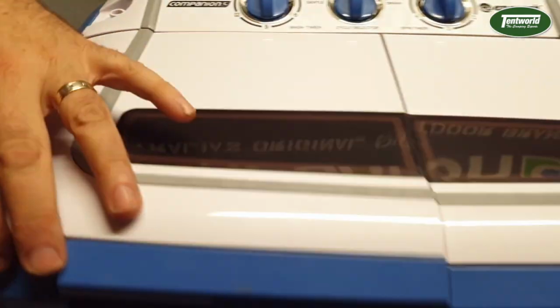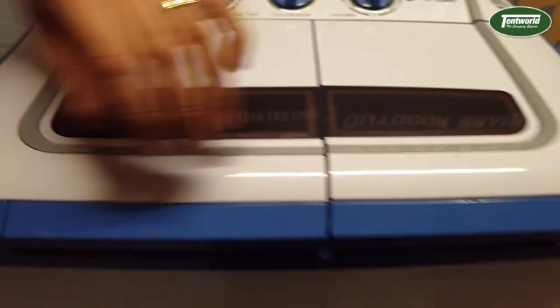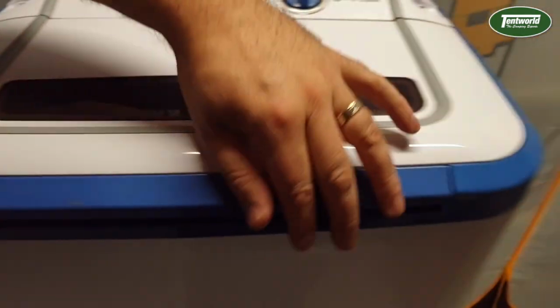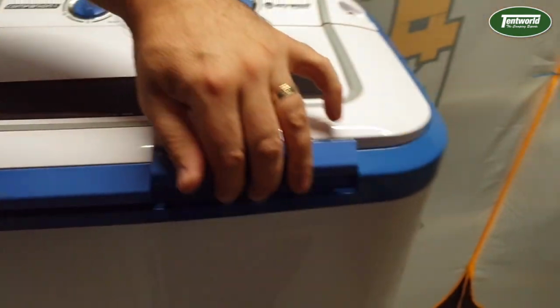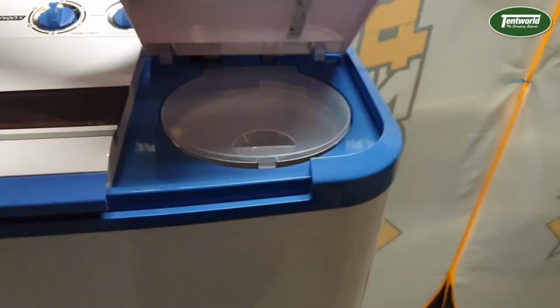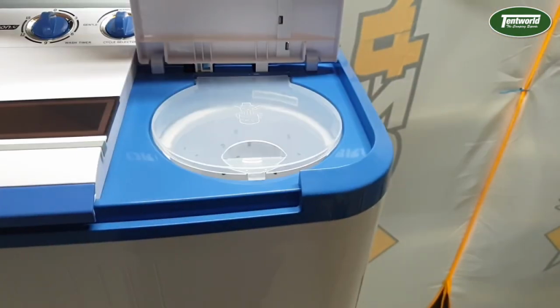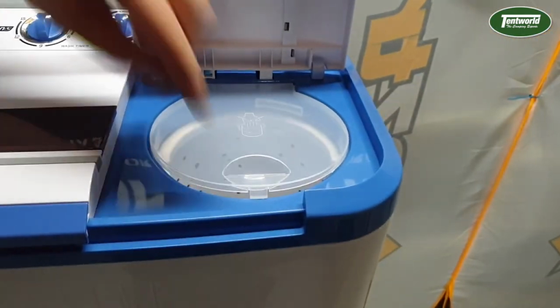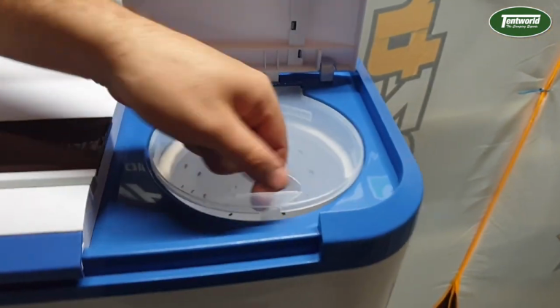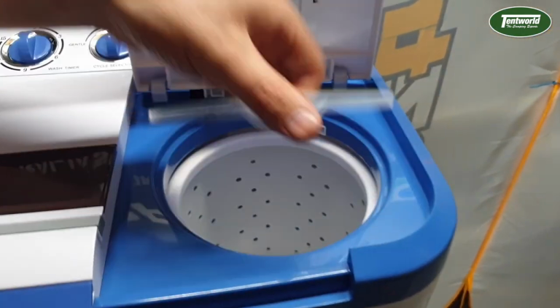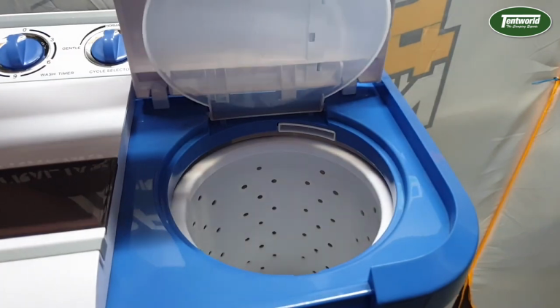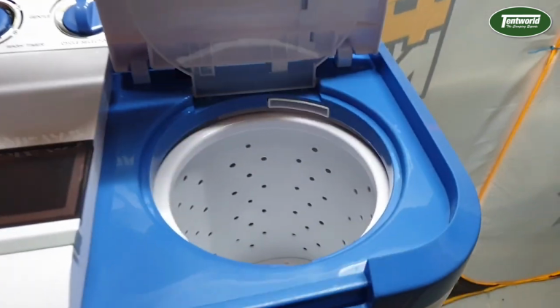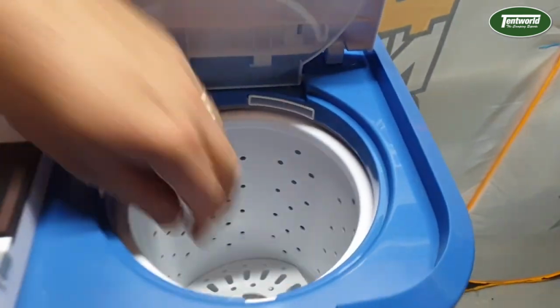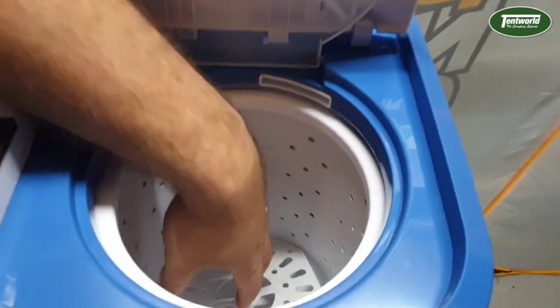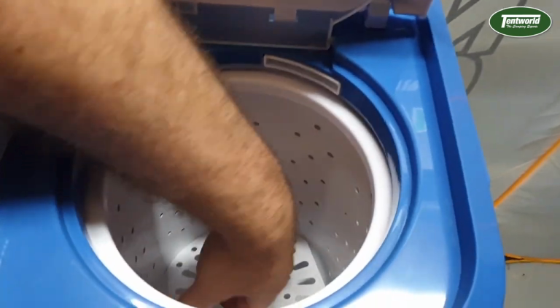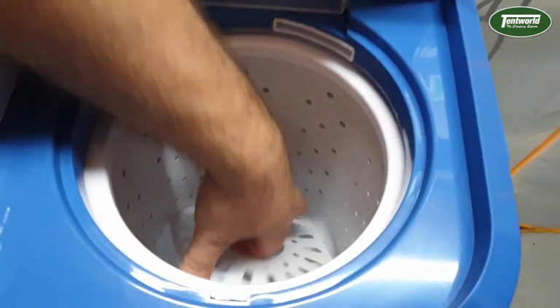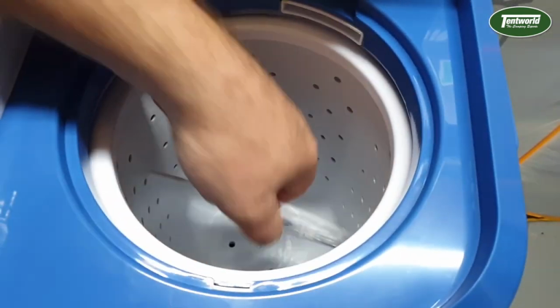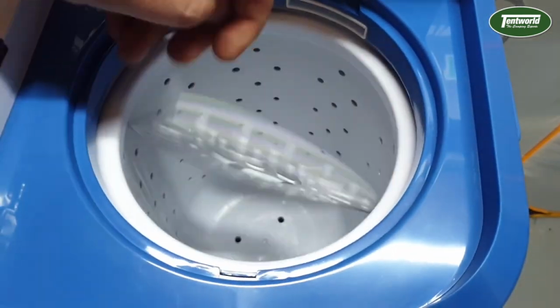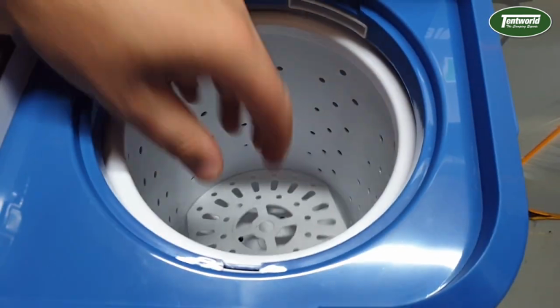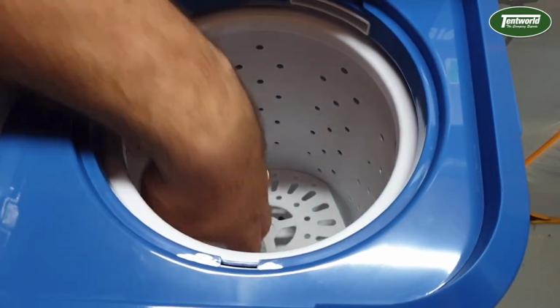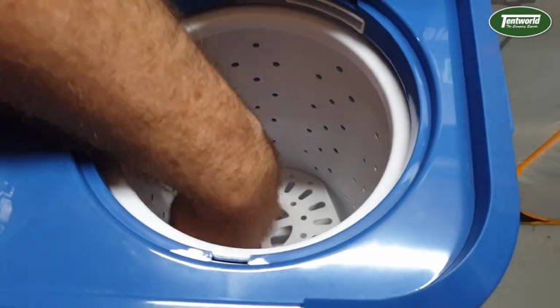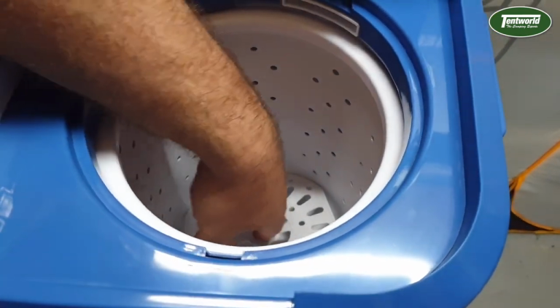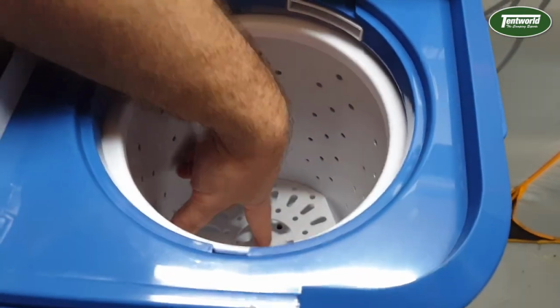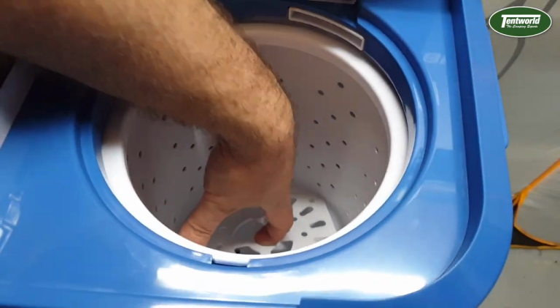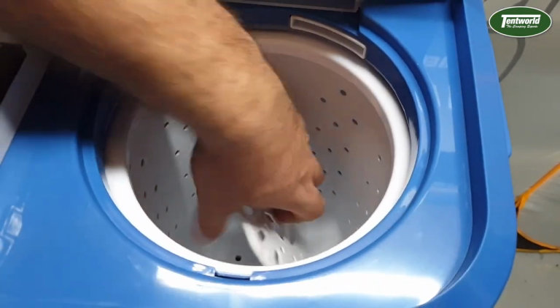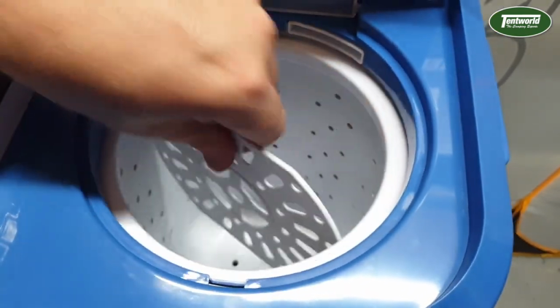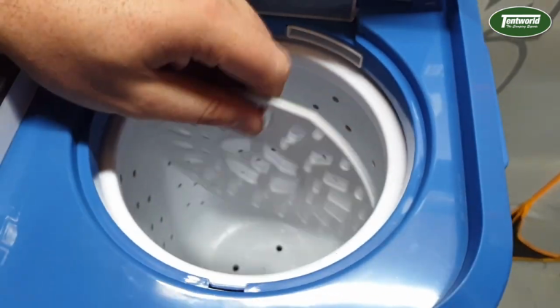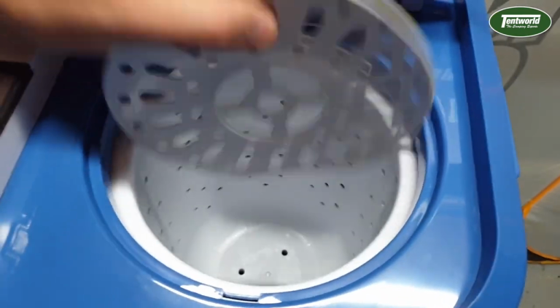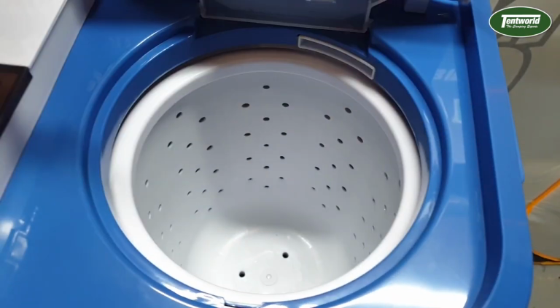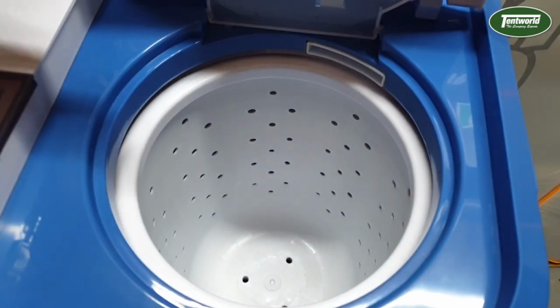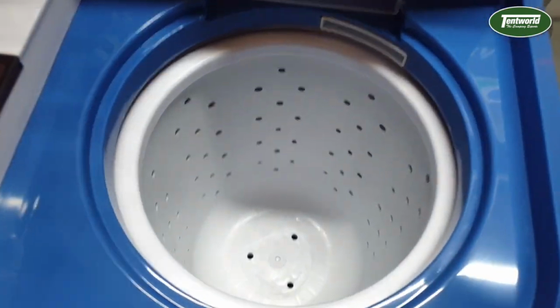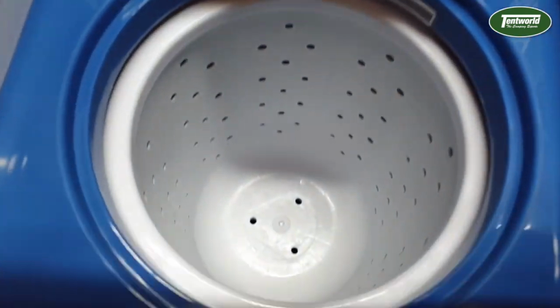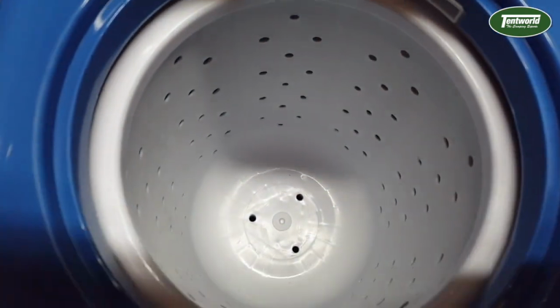This side here is just the spin cycle. It has a nice little lid on it and it also has a trap that you put on top of your clothing to make sure that keeps everything down.